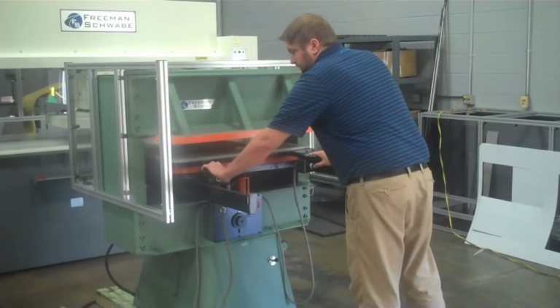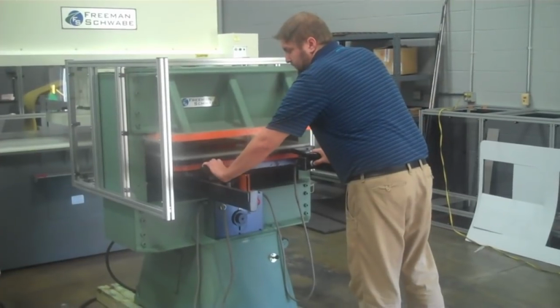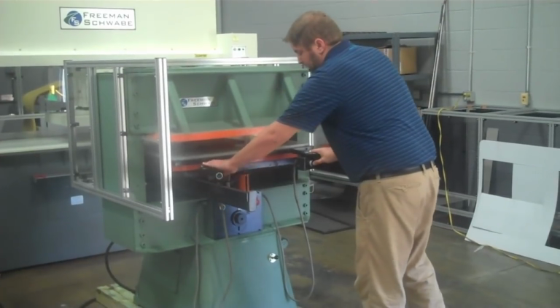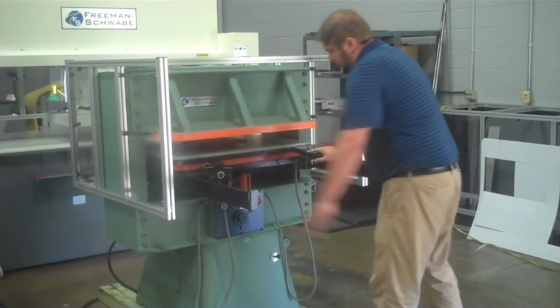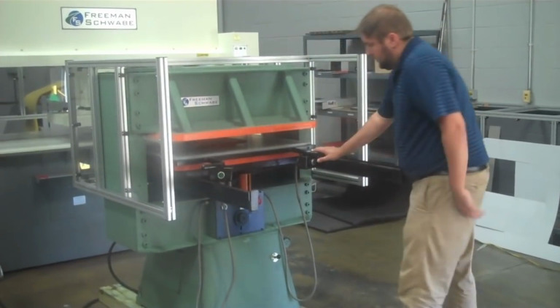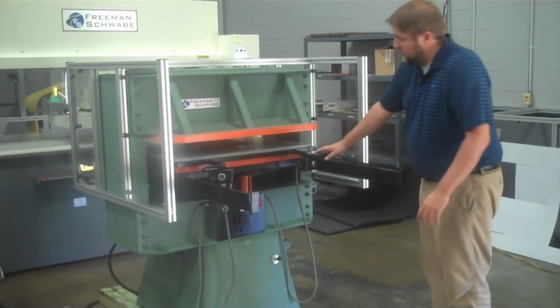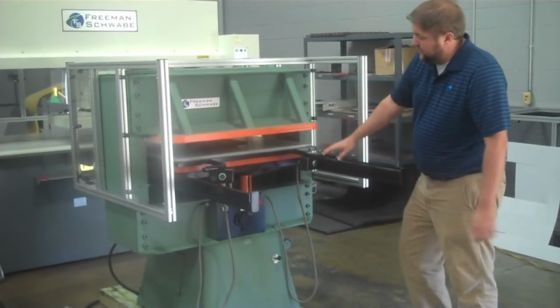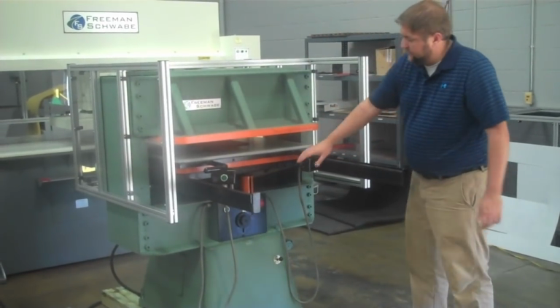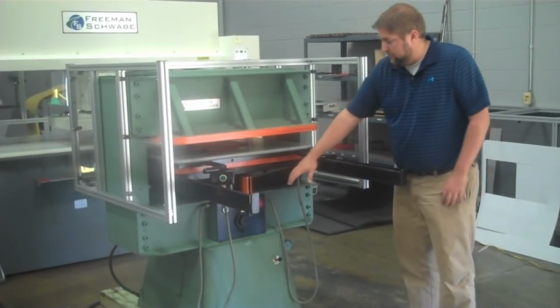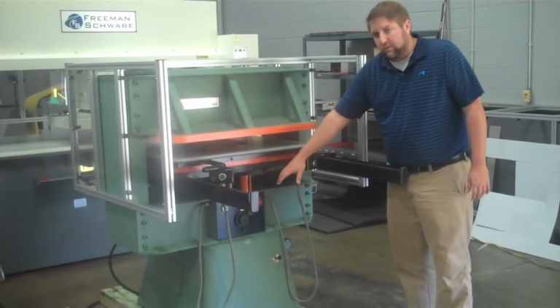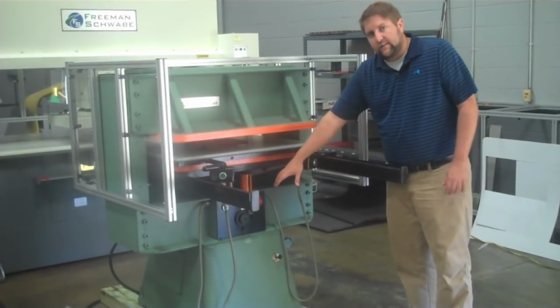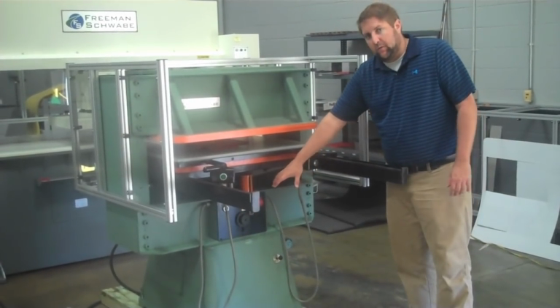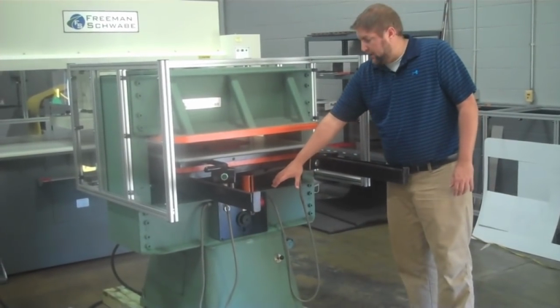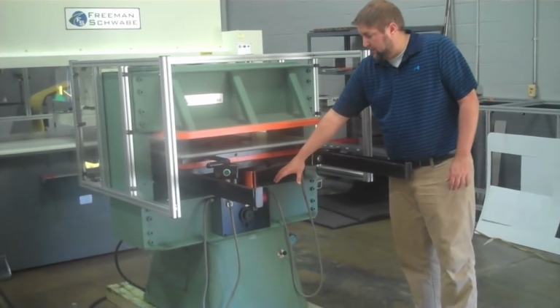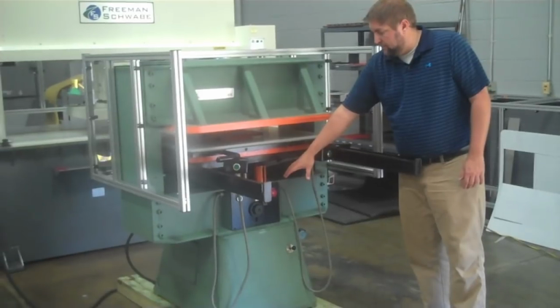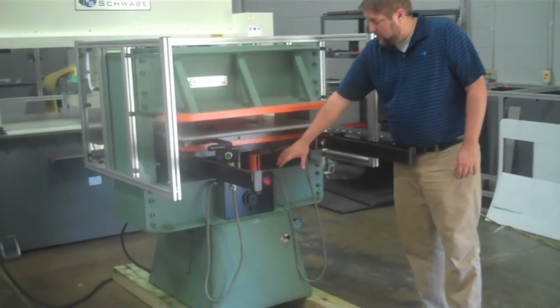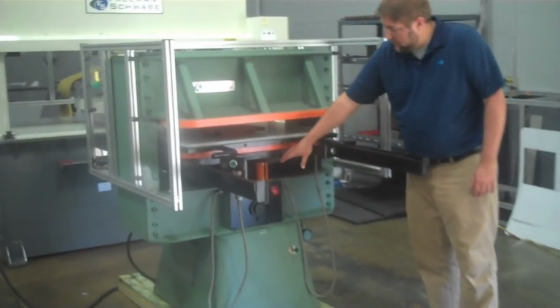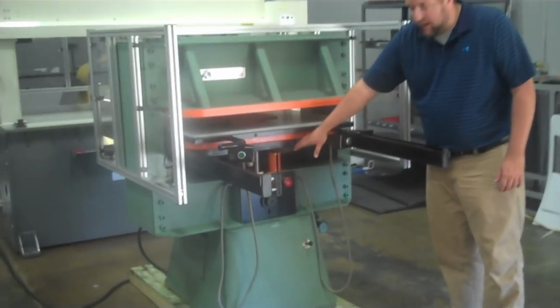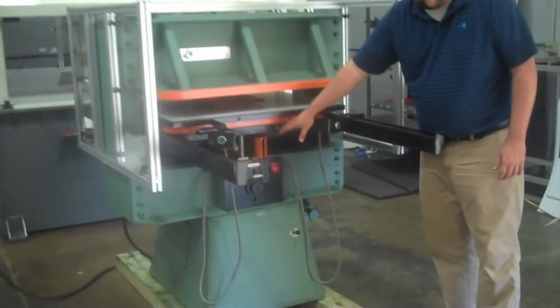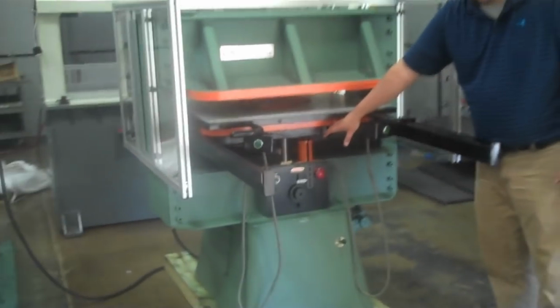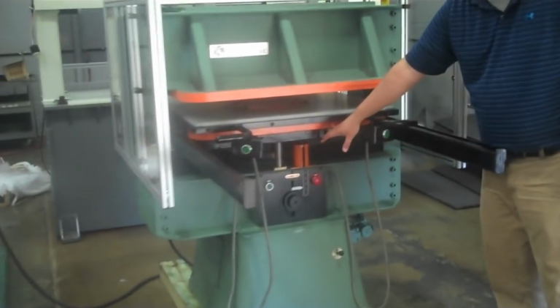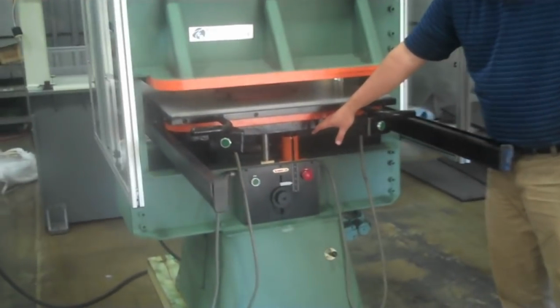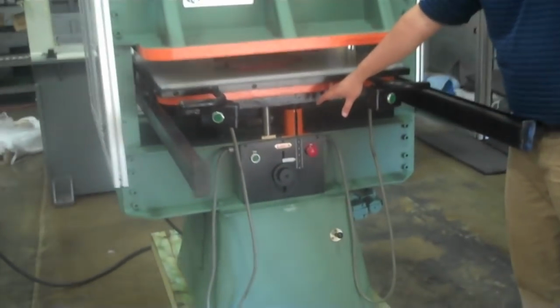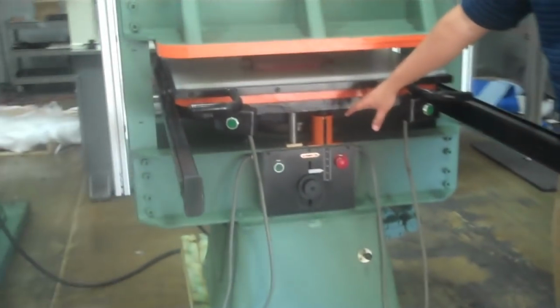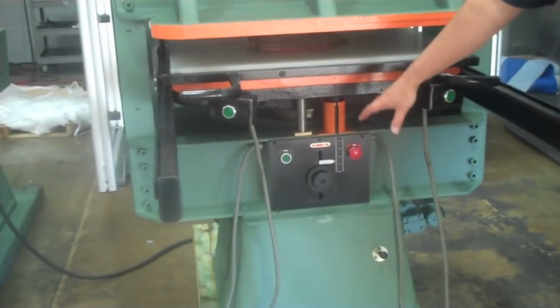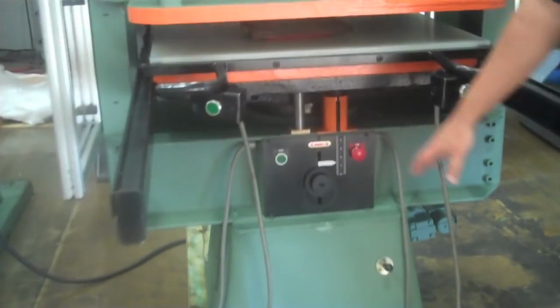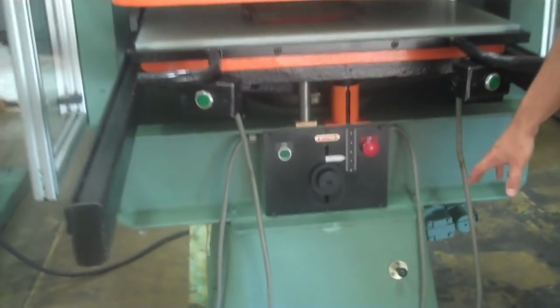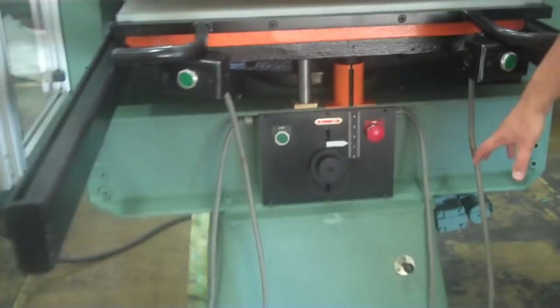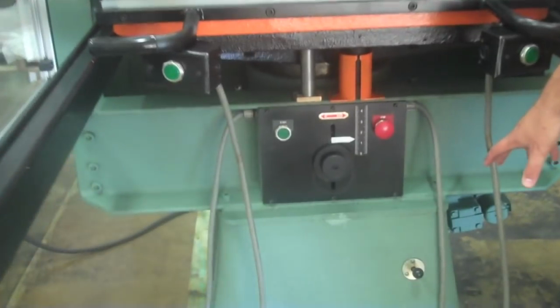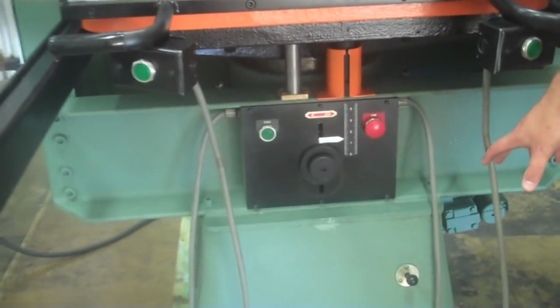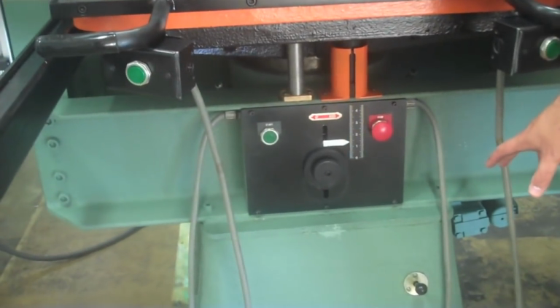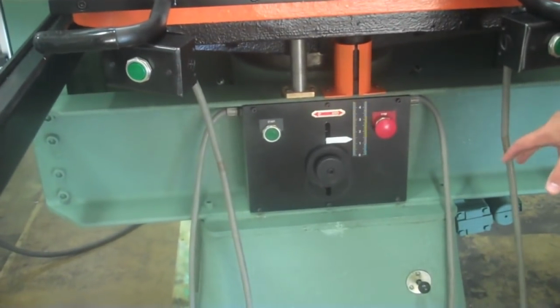We have manual die height setting mode down here, manual daylight control, and manual die height setting mode.